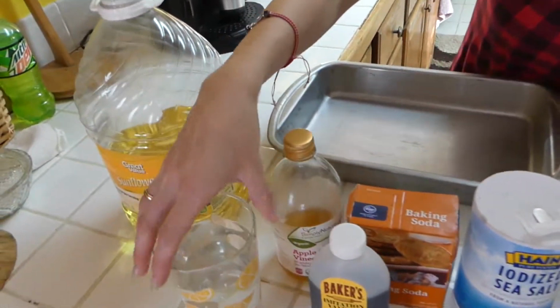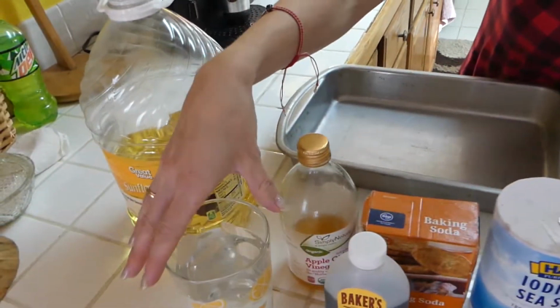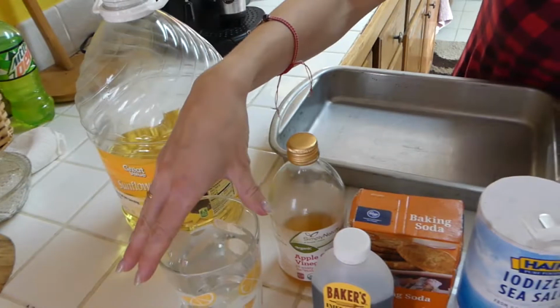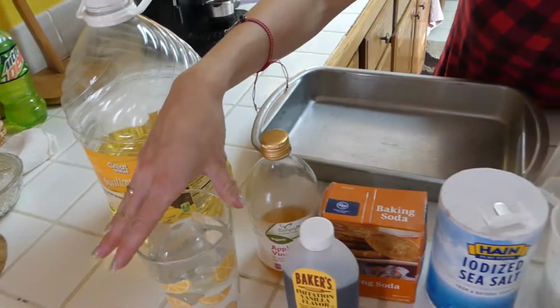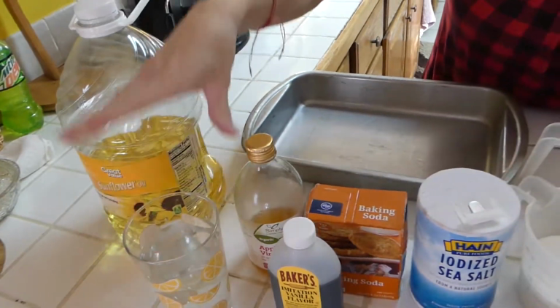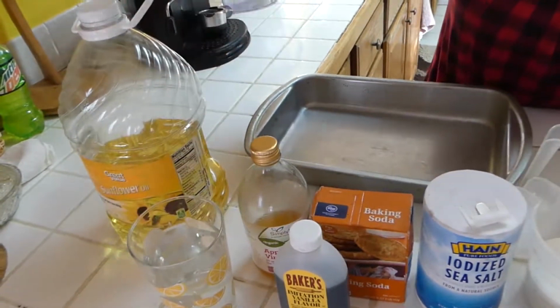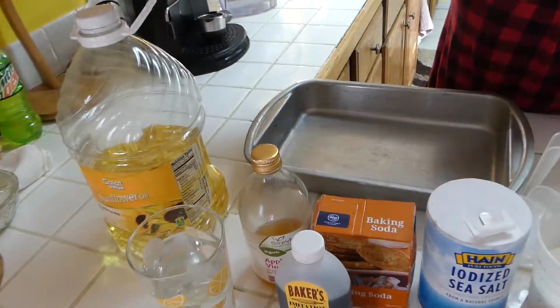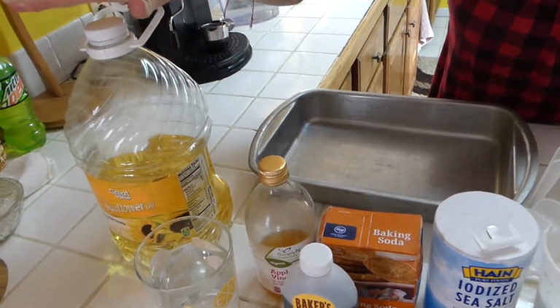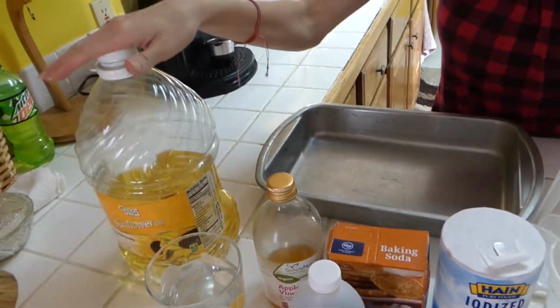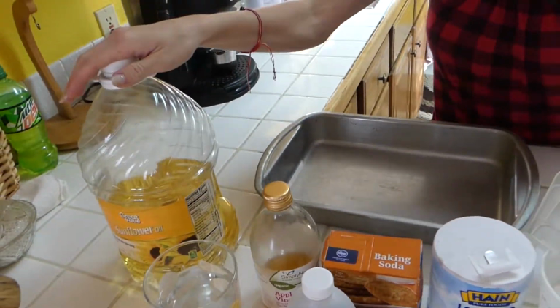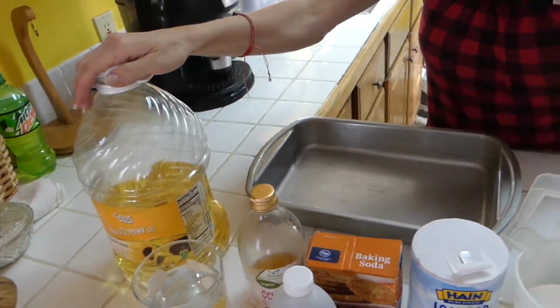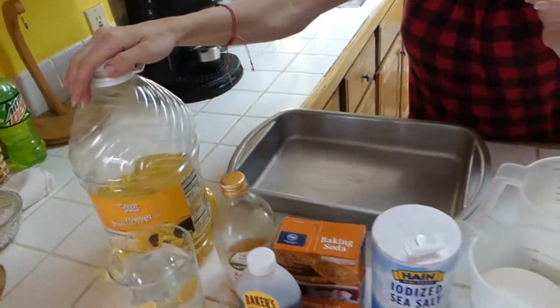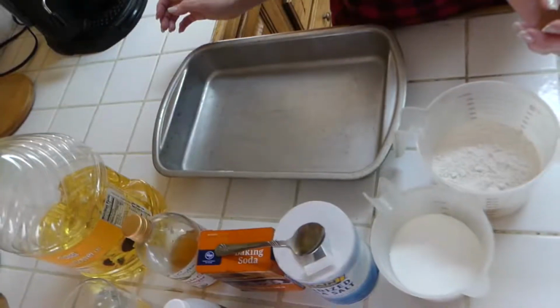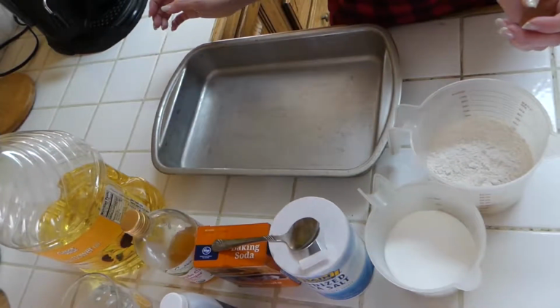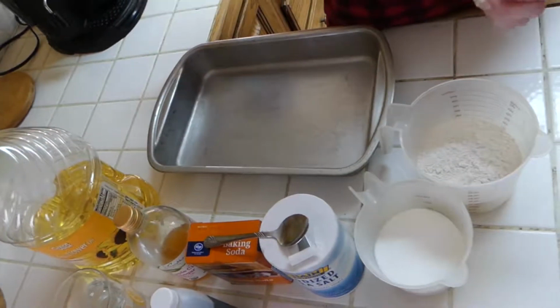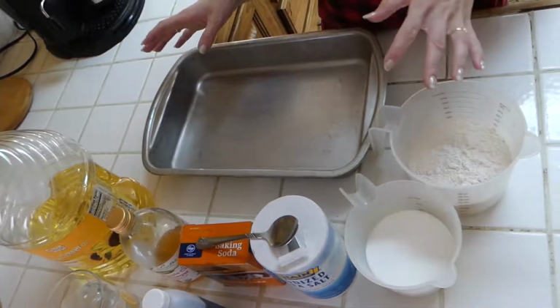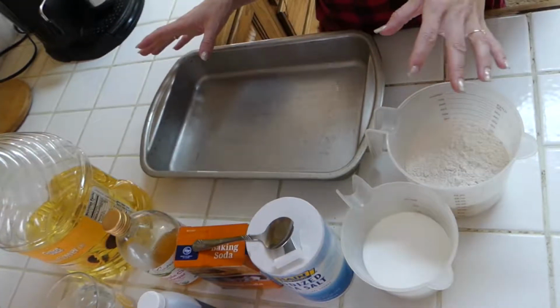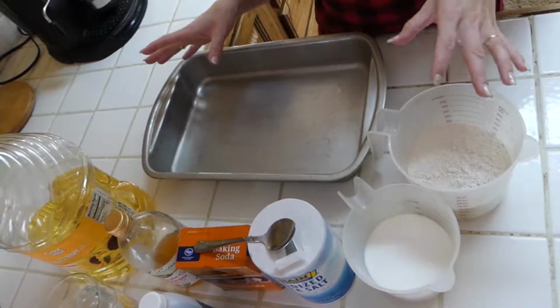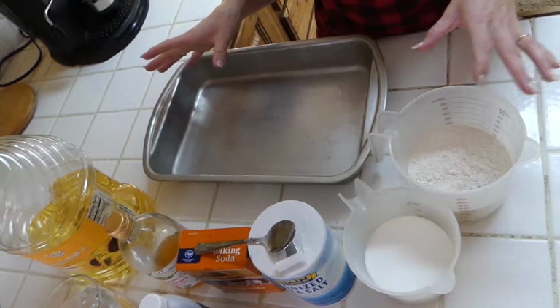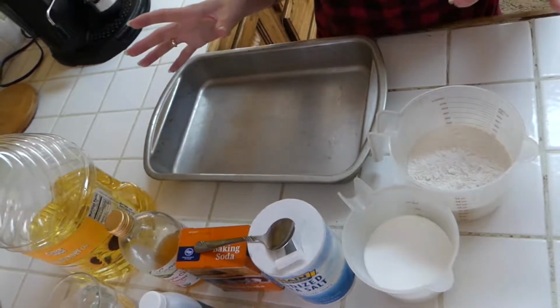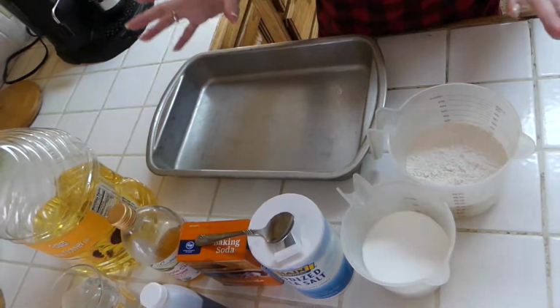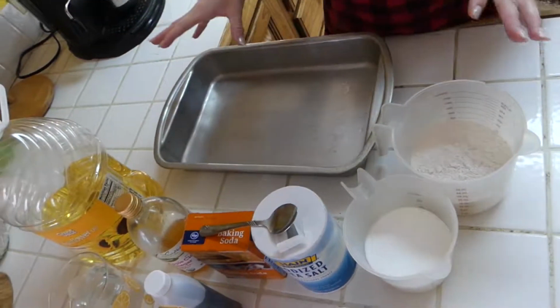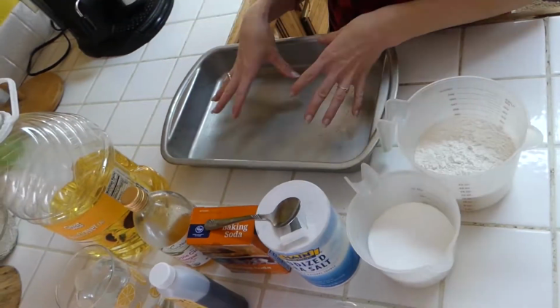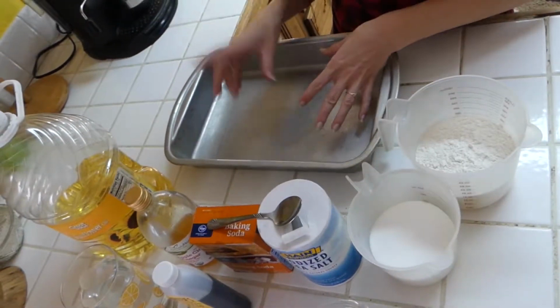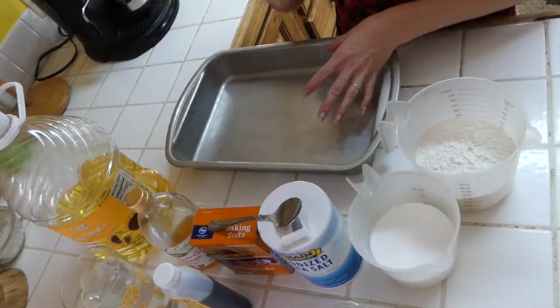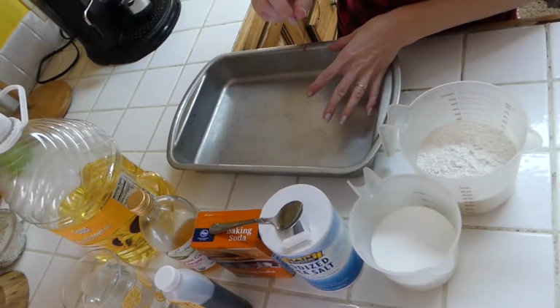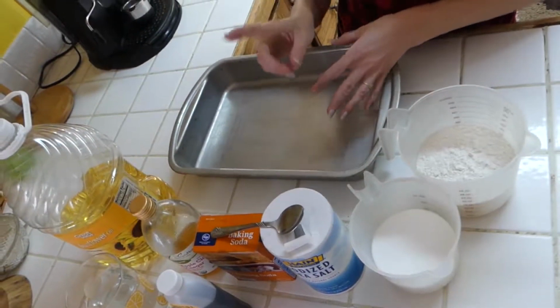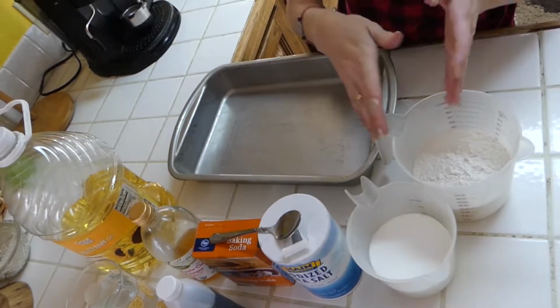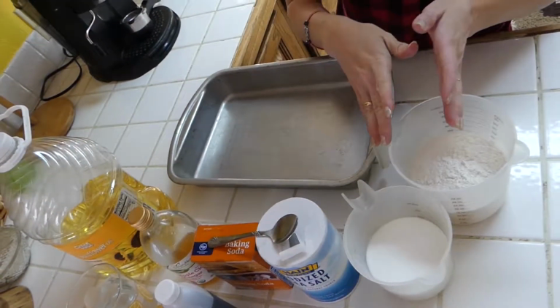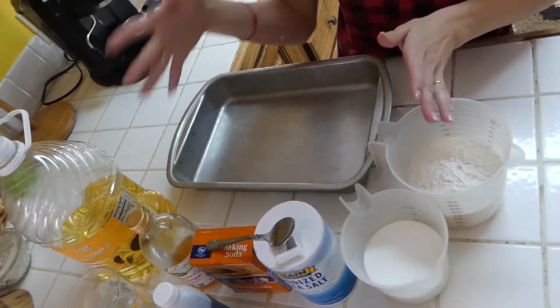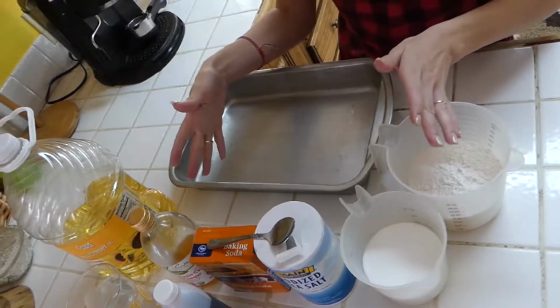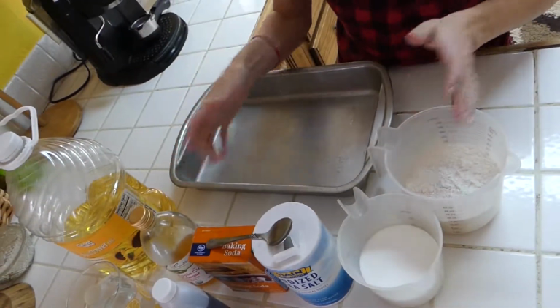One and a half cups of water — I just put mine in a cup — and then three quarter cup of oil. So our easy steps are: we're going to put our ingredients in, step one, dry first, and then we're going to add the liquid.